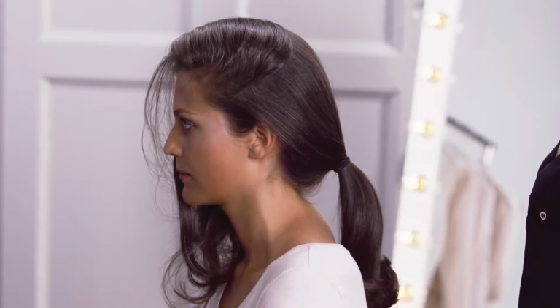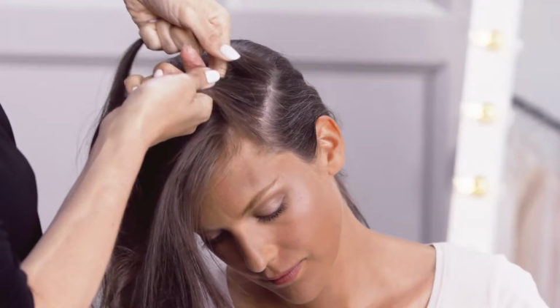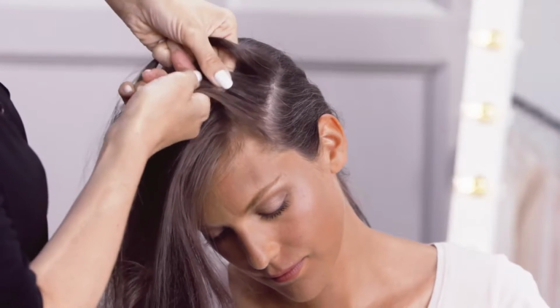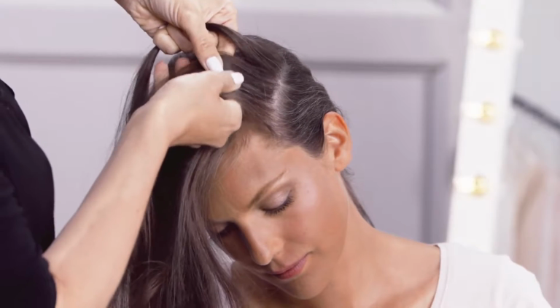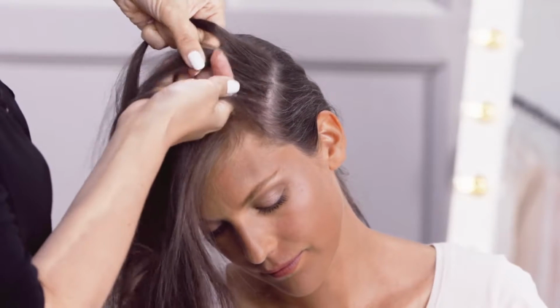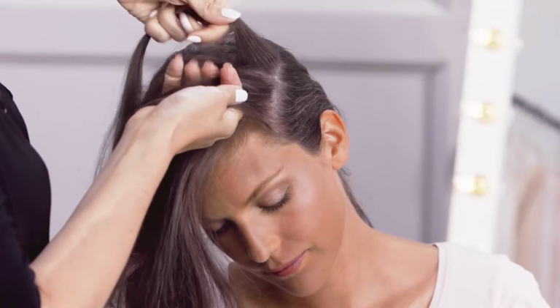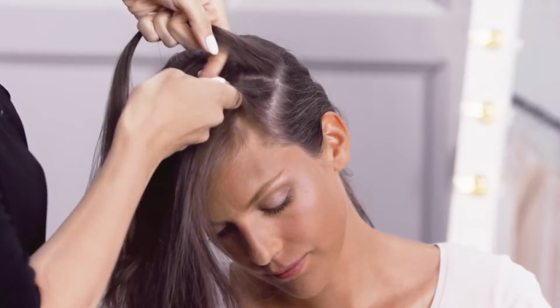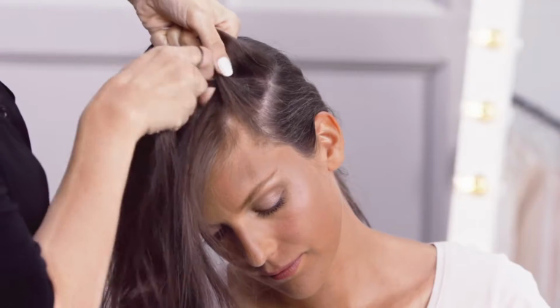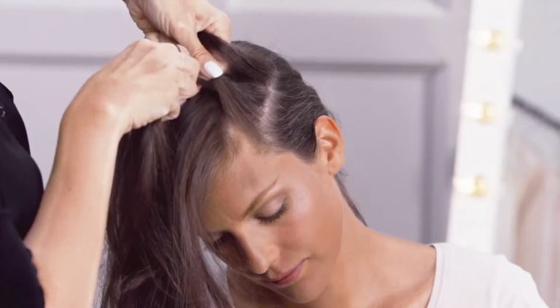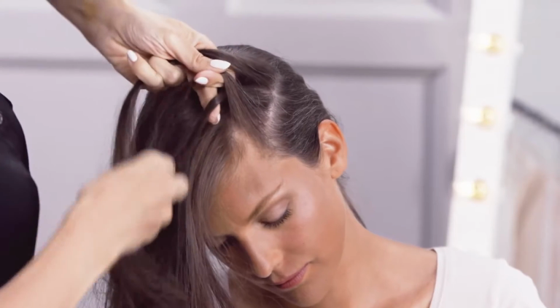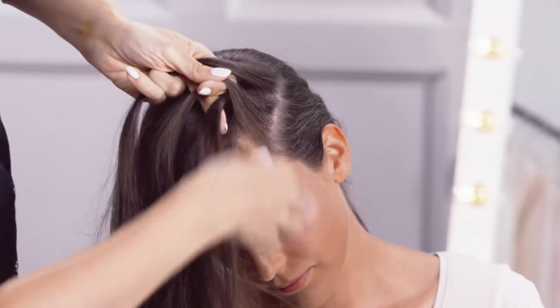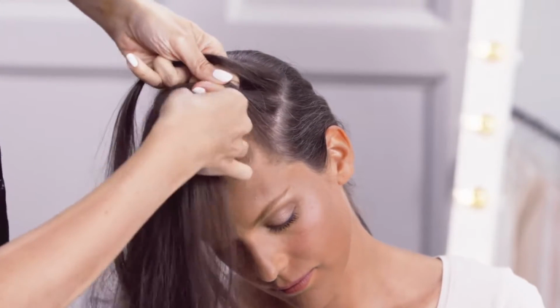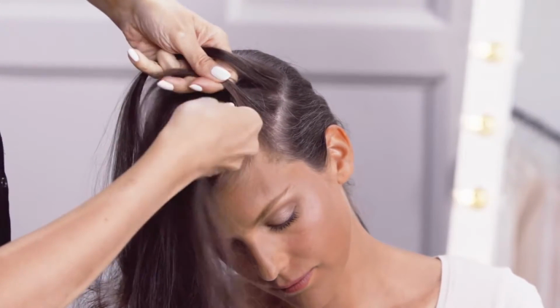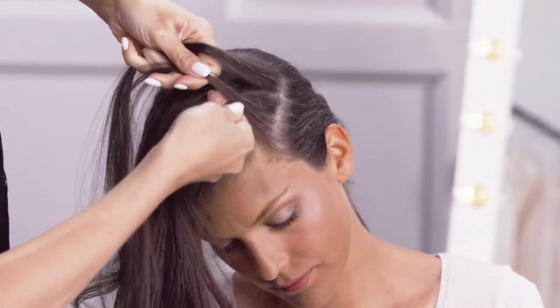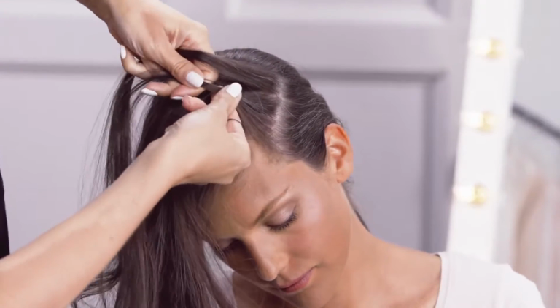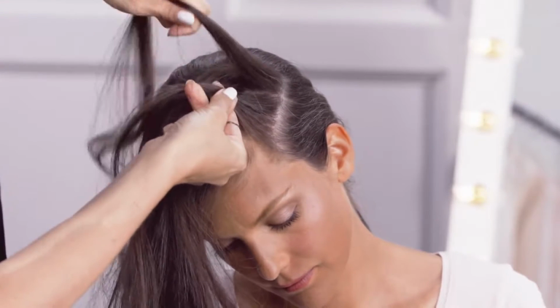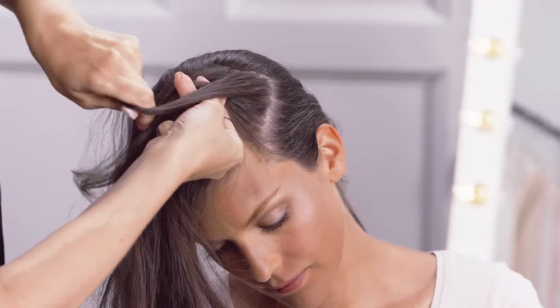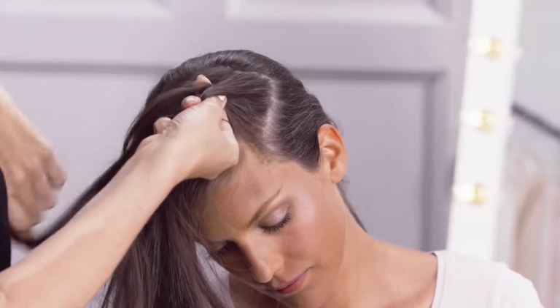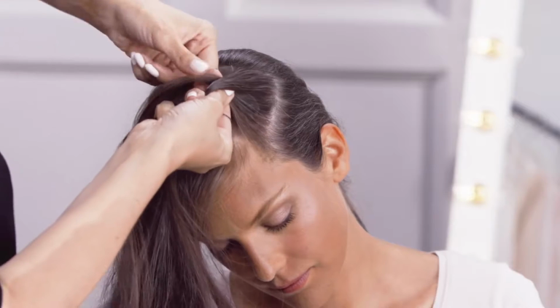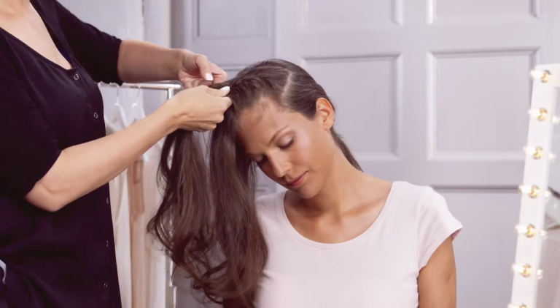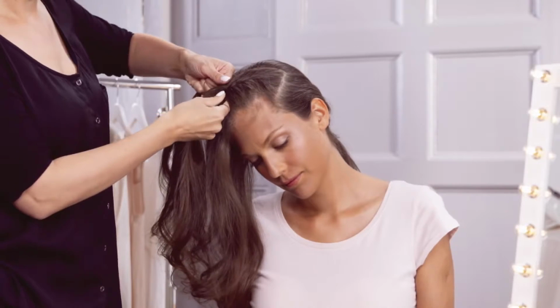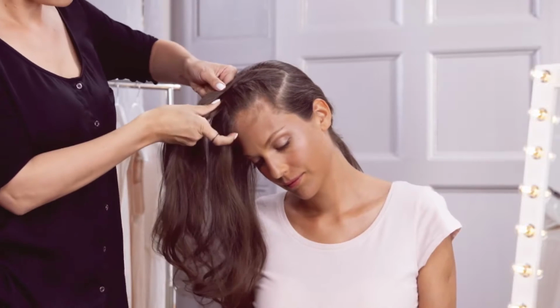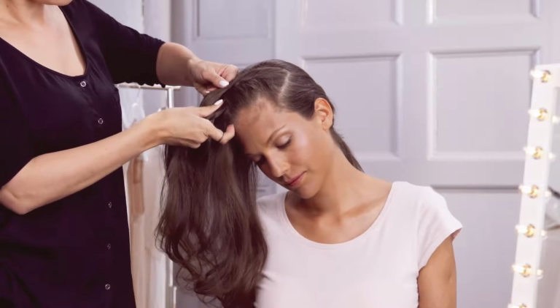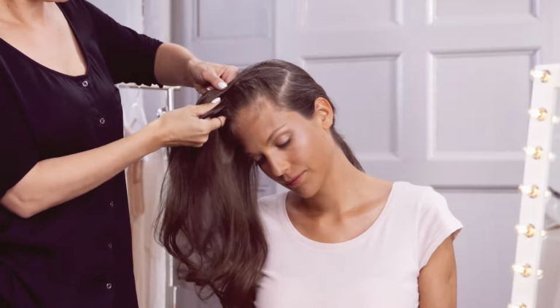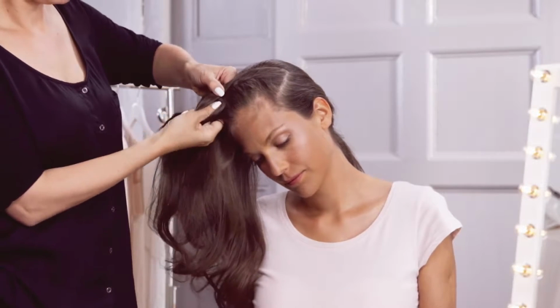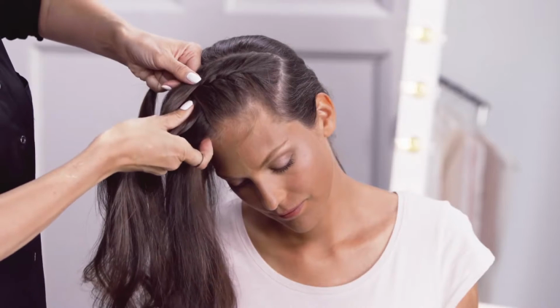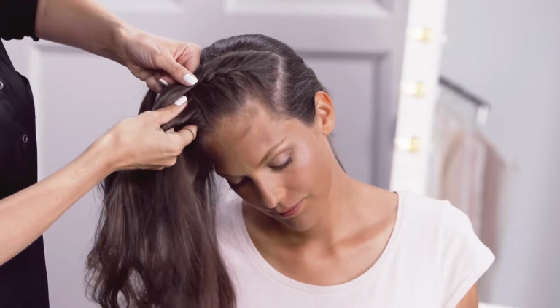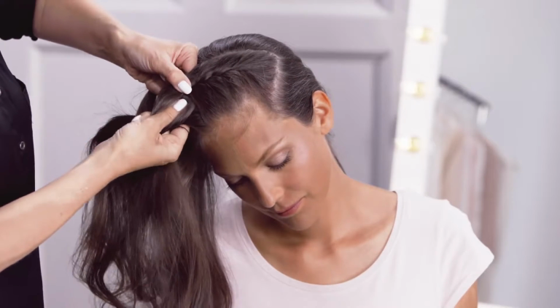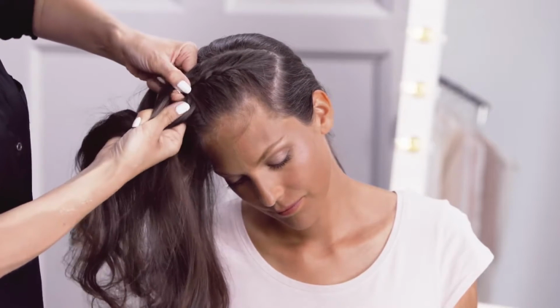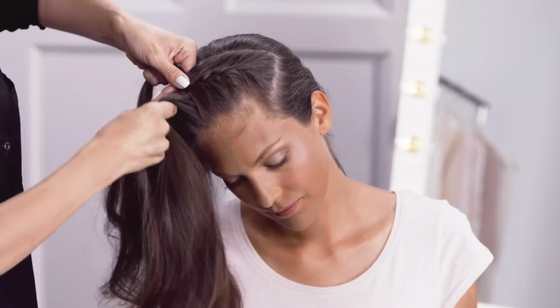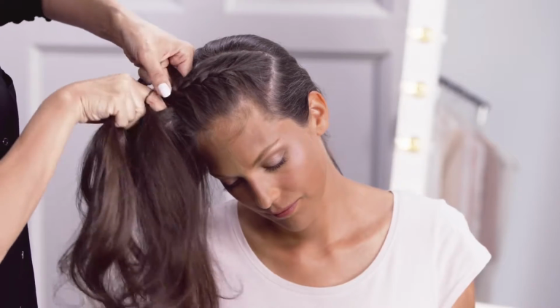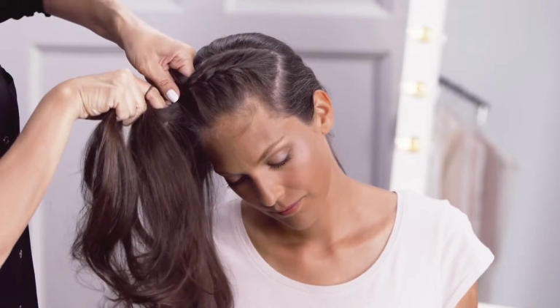Now for your French braid. Separate your hair into three even sections. Begin creating a traditional braid but then gradually start to add more hair into your braid by collecting hair from either side as you cross over the three strands.